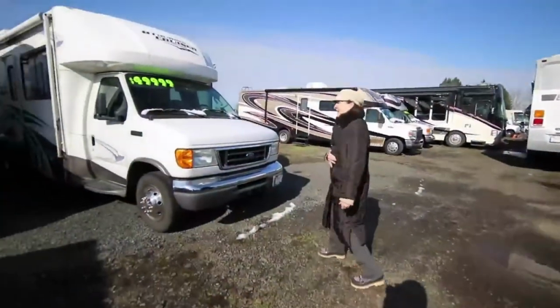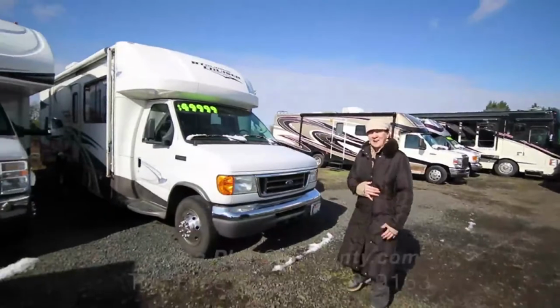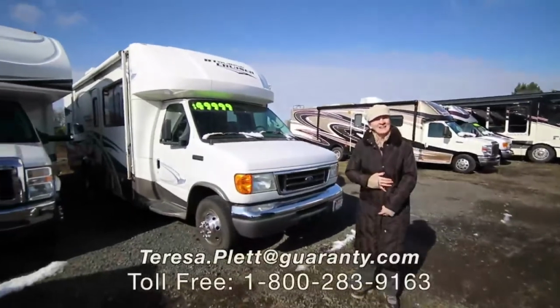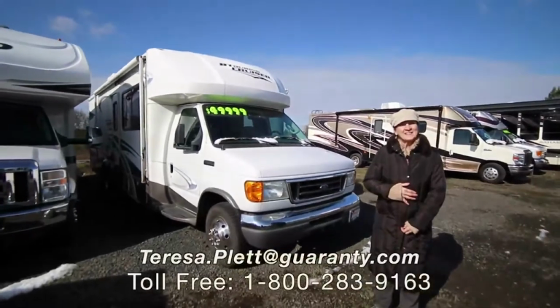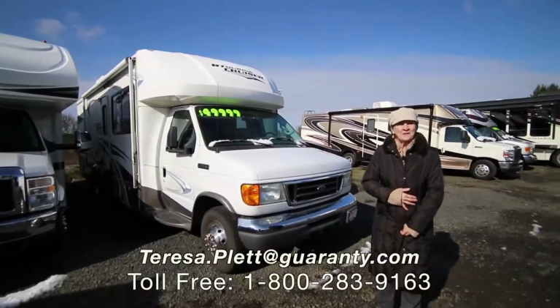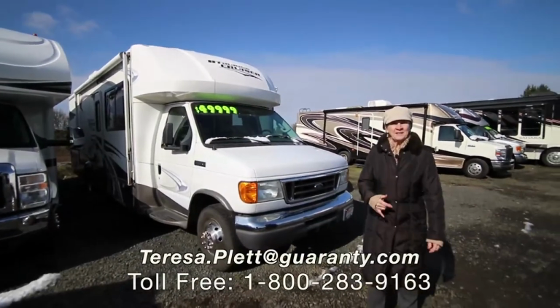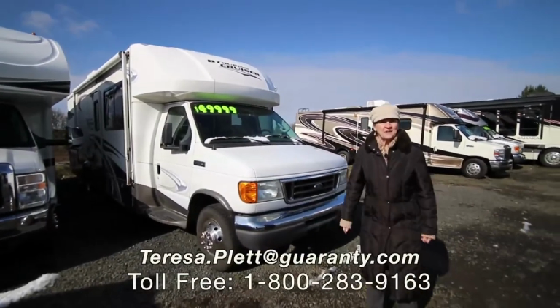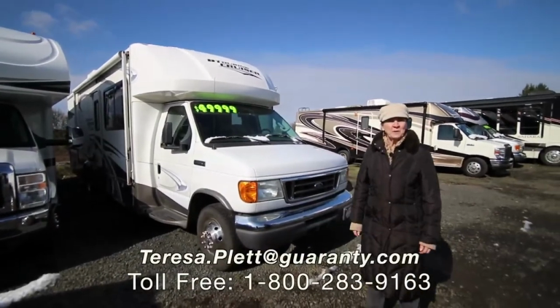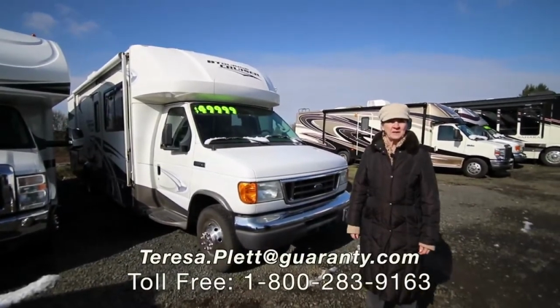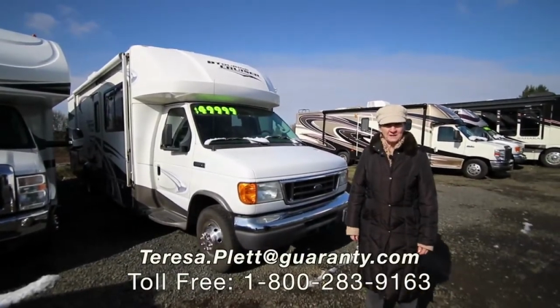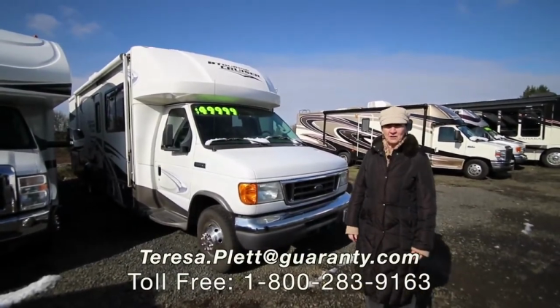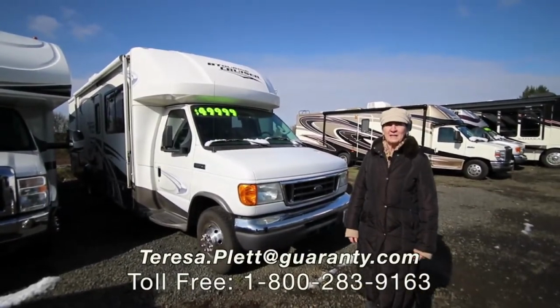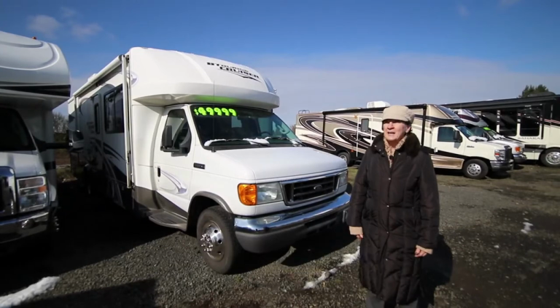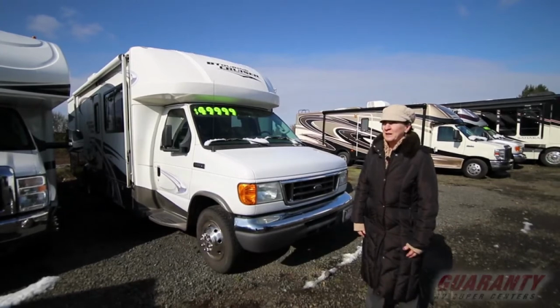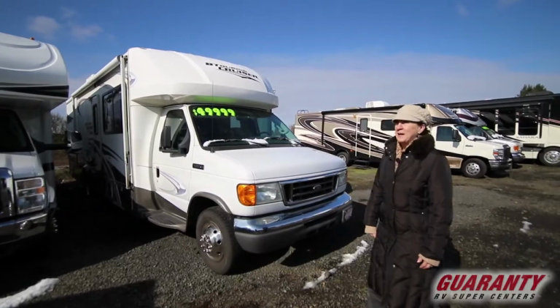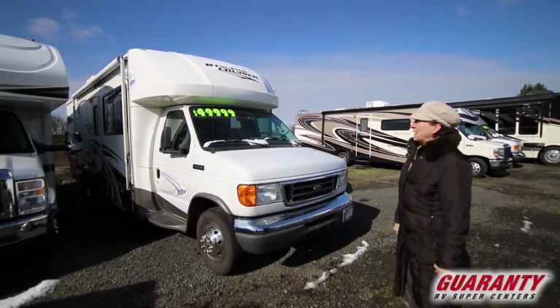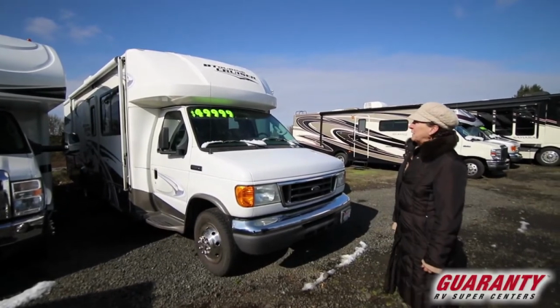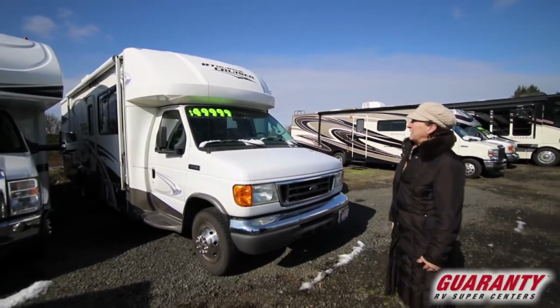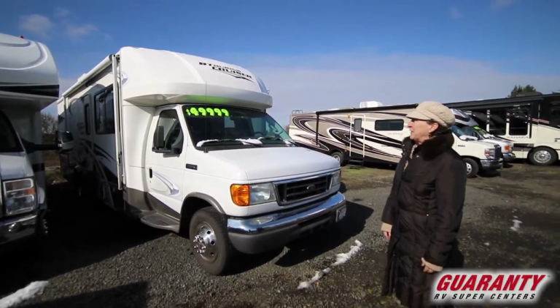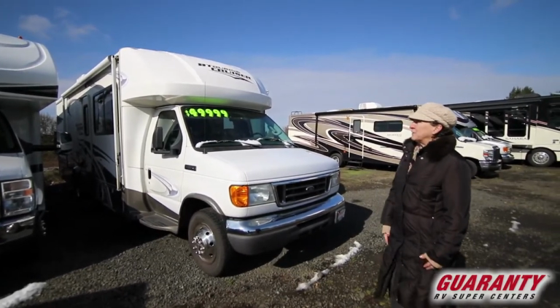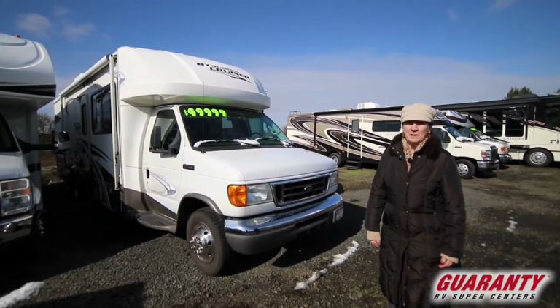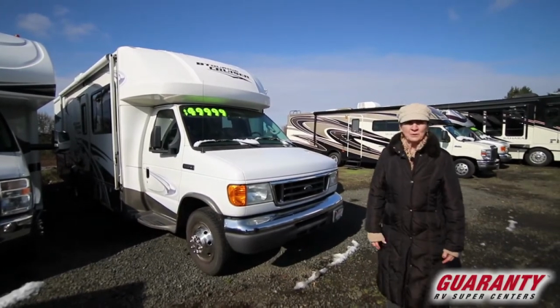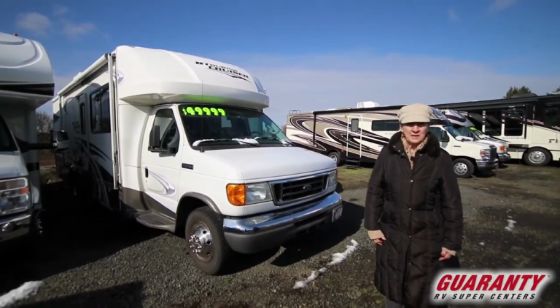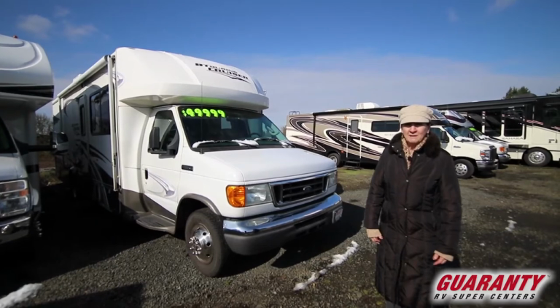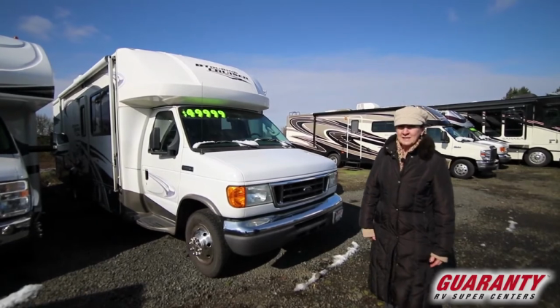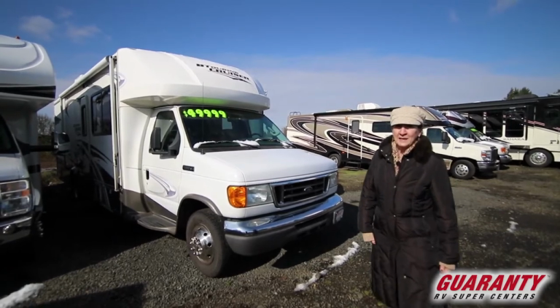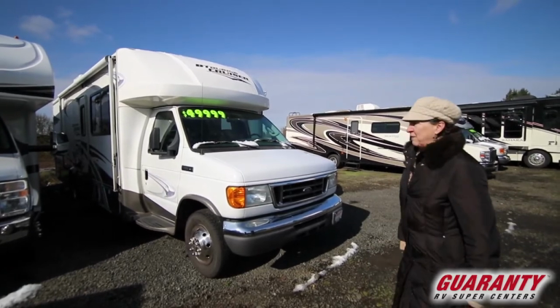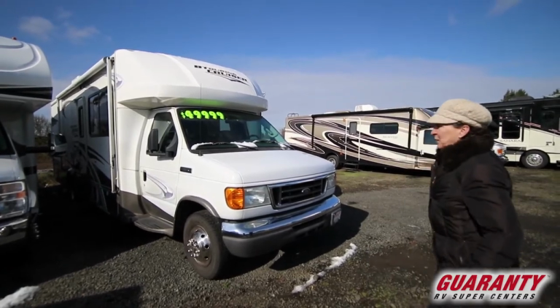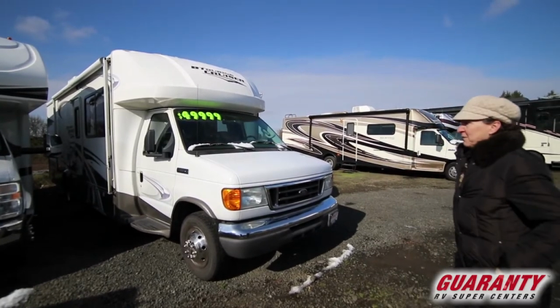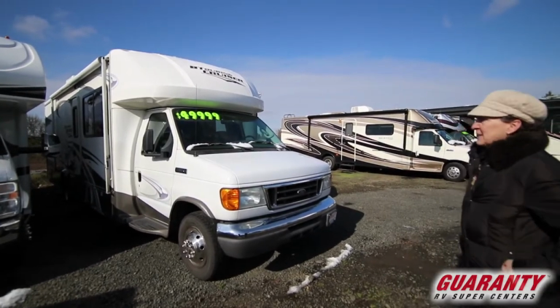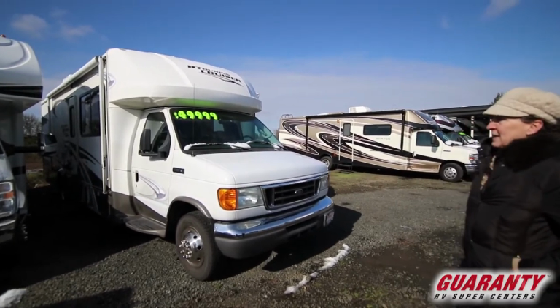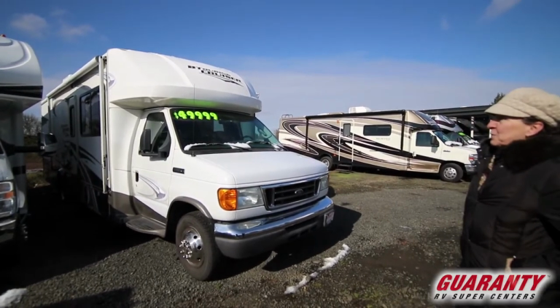Hi, Teresa here over at Guaranty RV in beautiful downtown Junction City, looking at a great deal we have right now on our Gulfstream BT Cruiser — a little class C that we have here, 28 foot, with some really nice features that I'm about to show you.